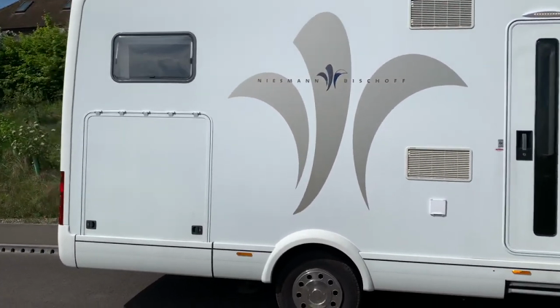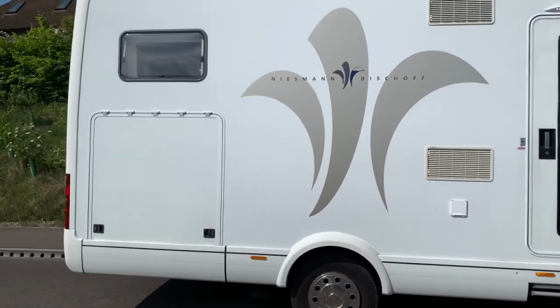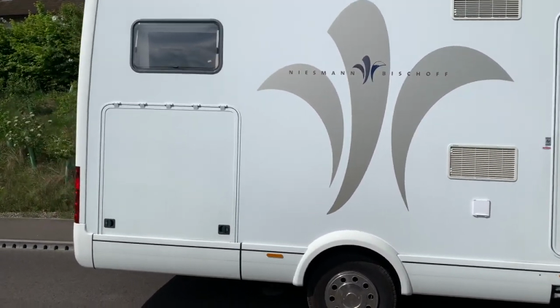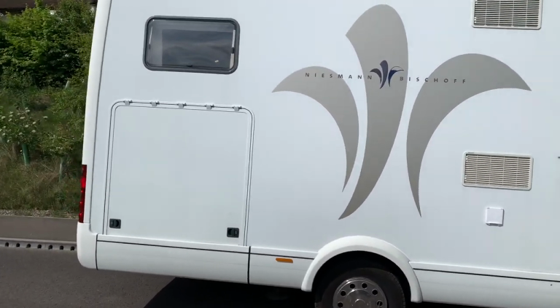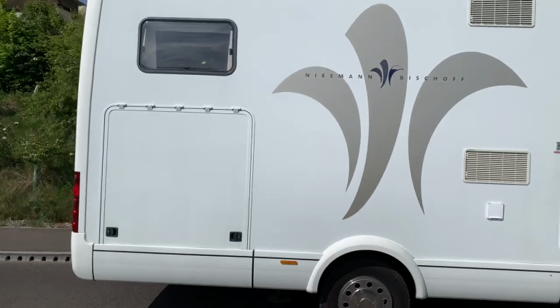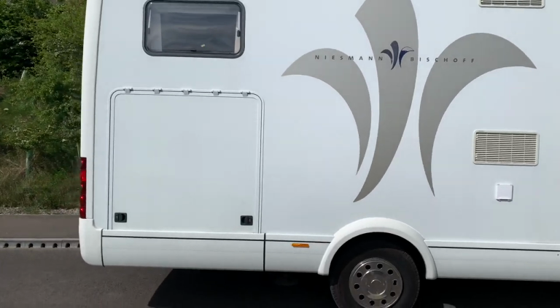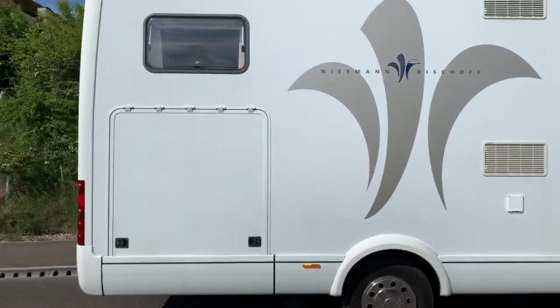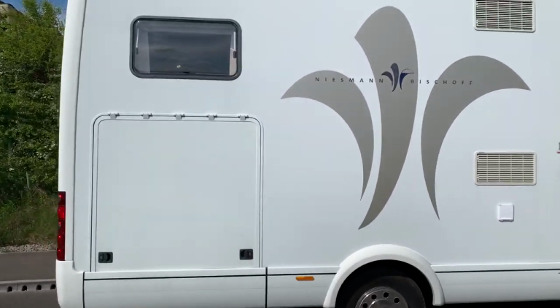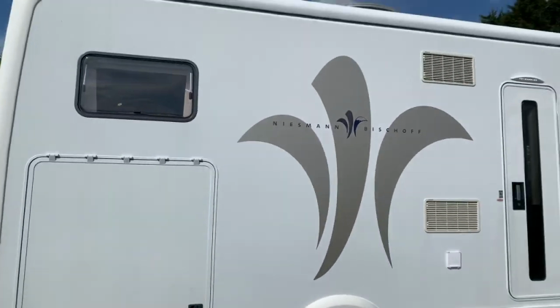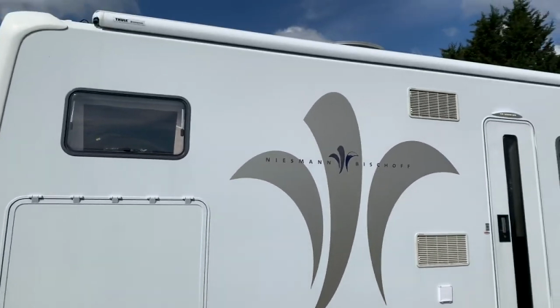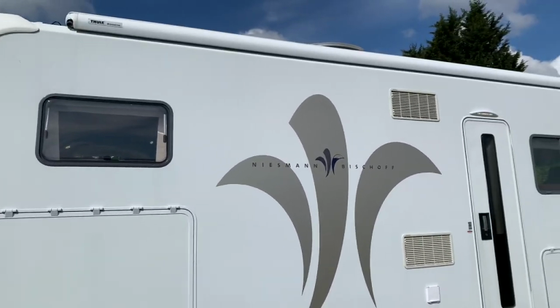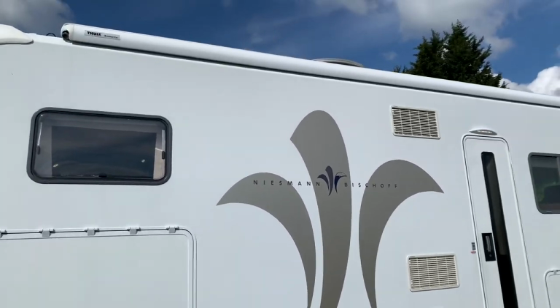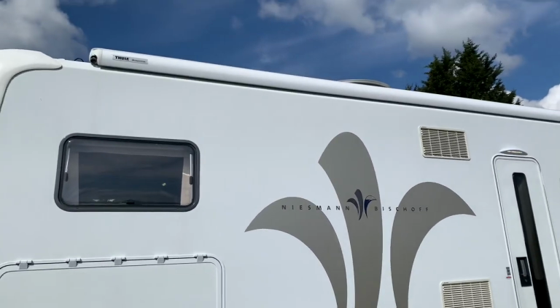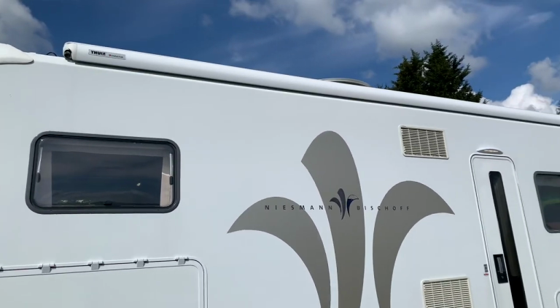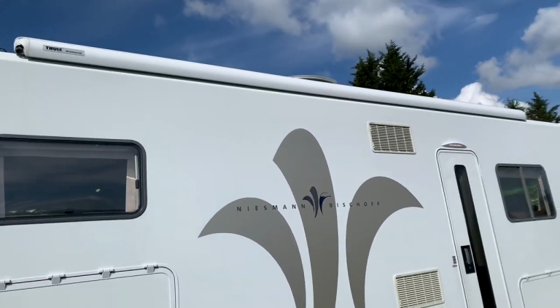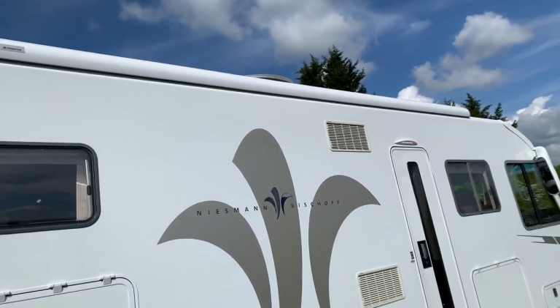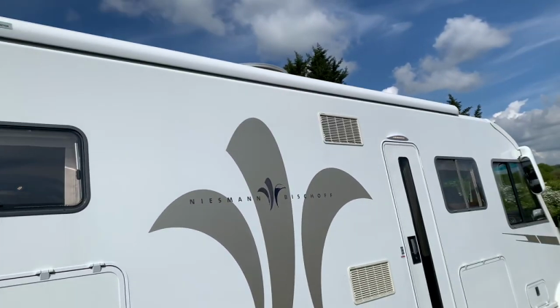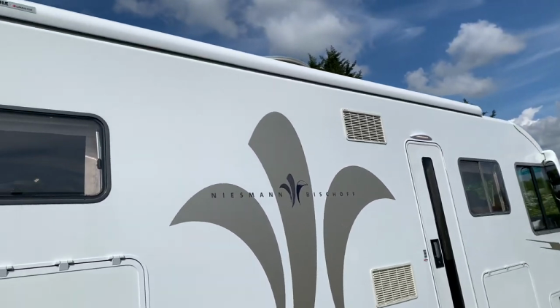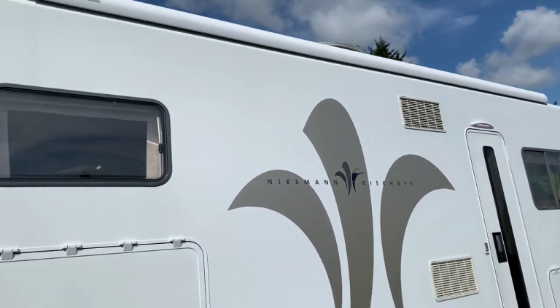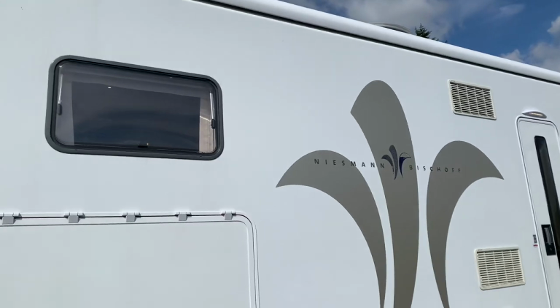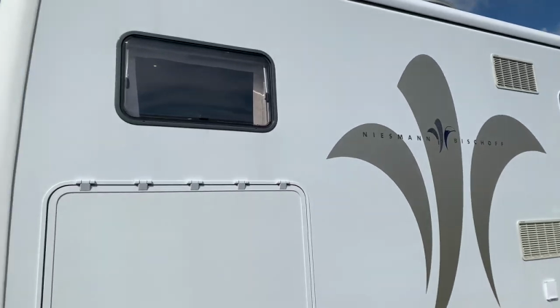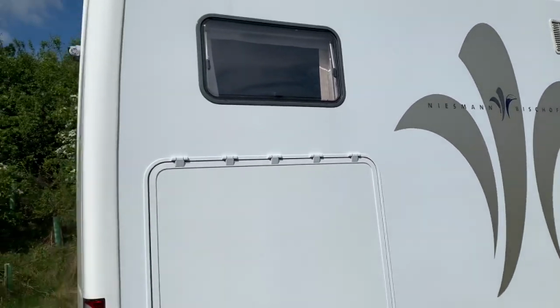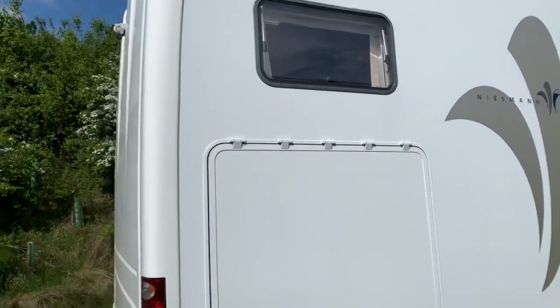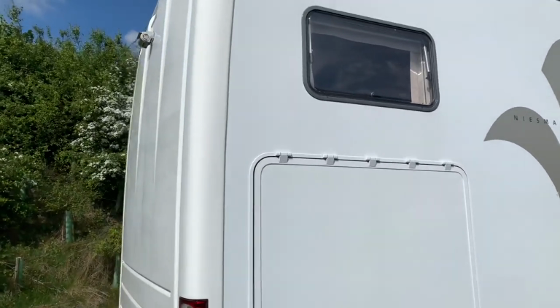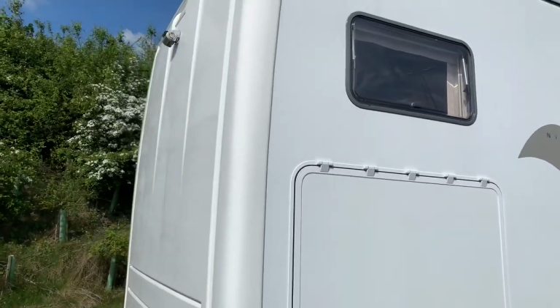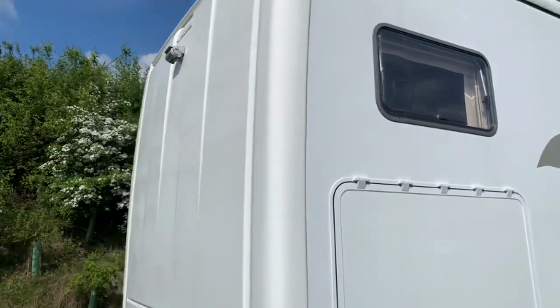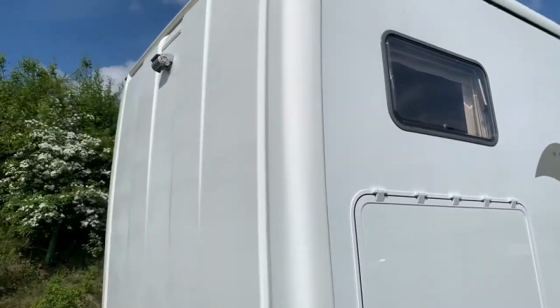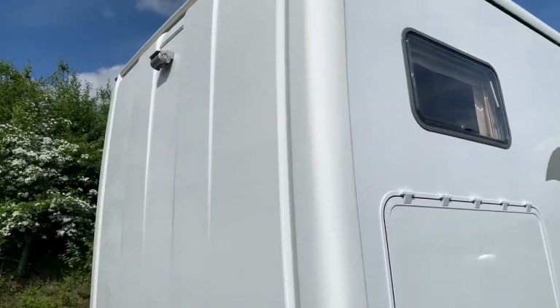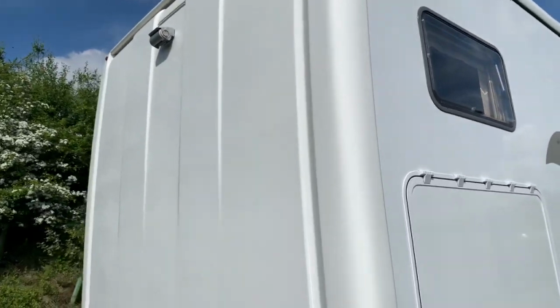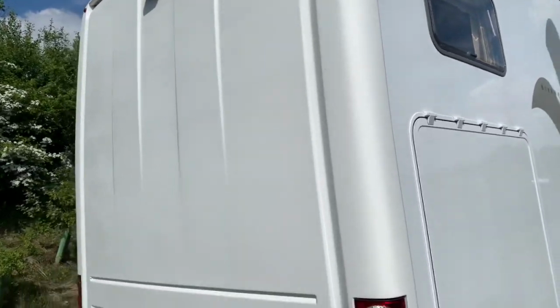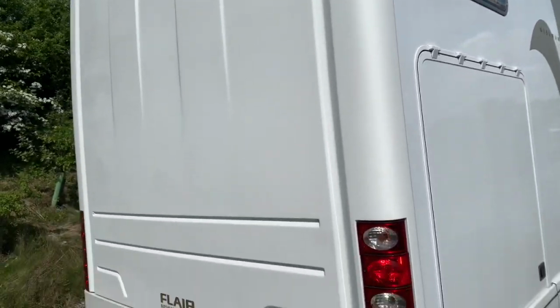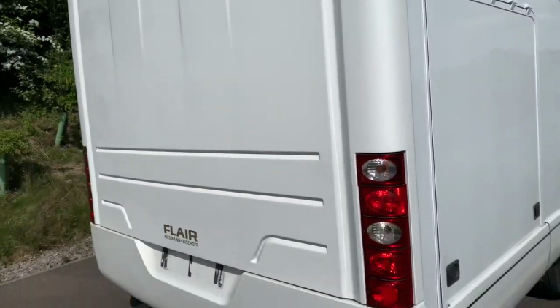As you can see it's got the rear garage, satellite dish on top, Thule Omnistor awning, and a reversing camera on the rear.